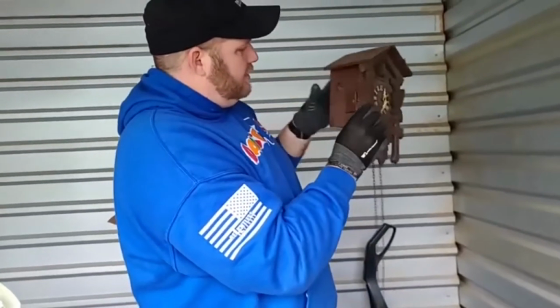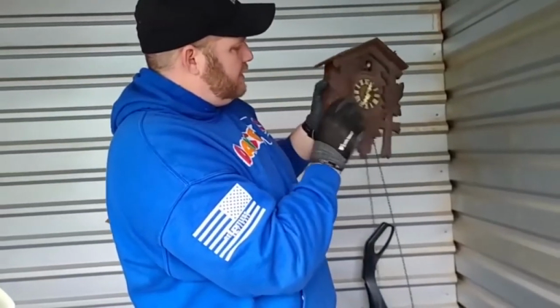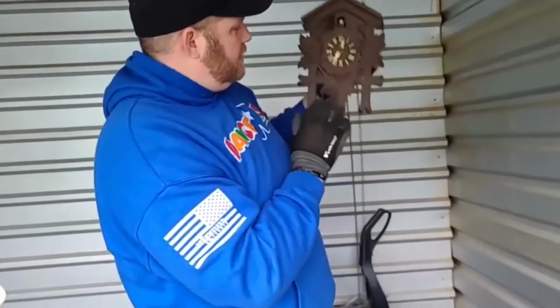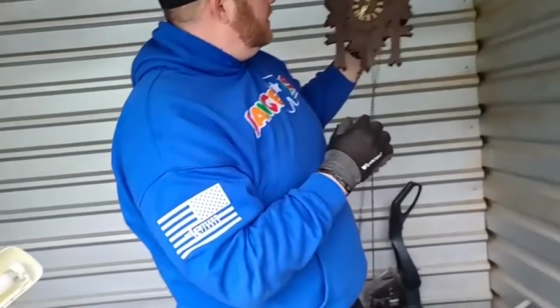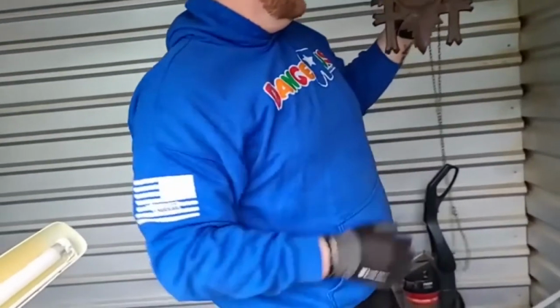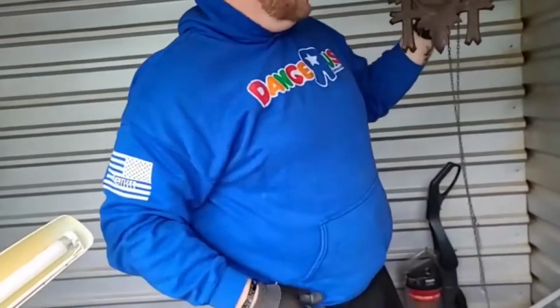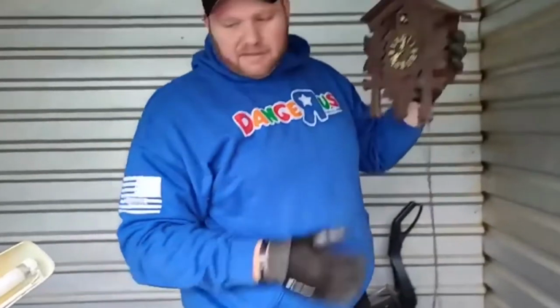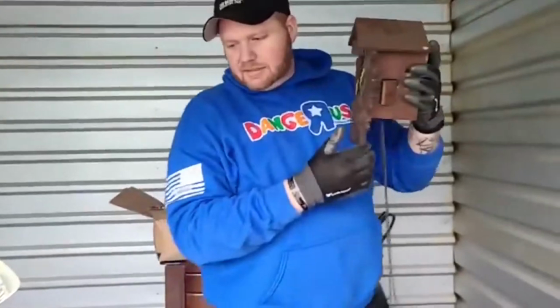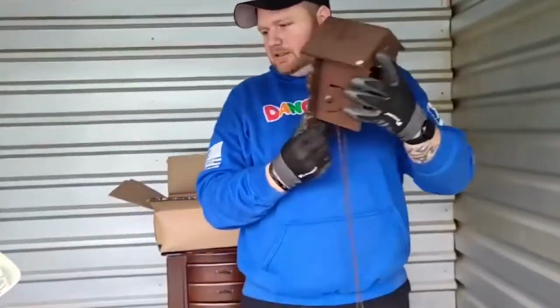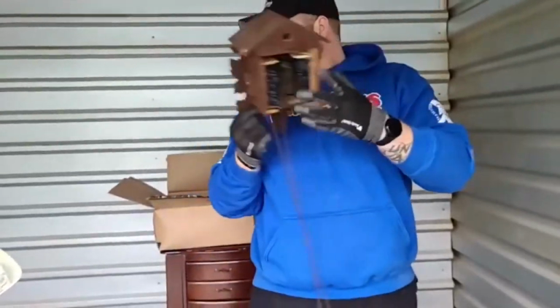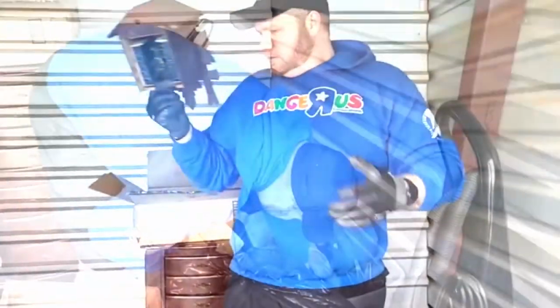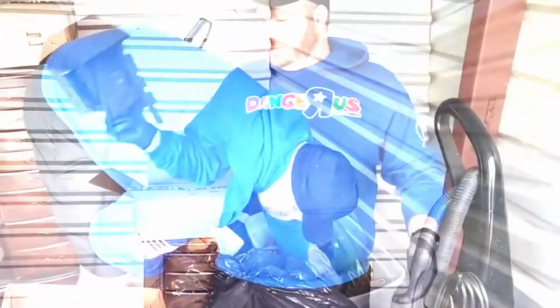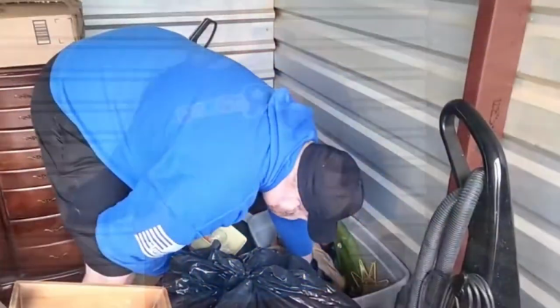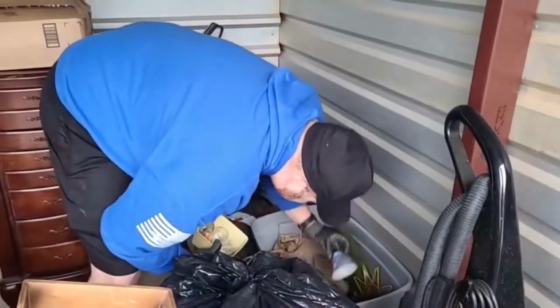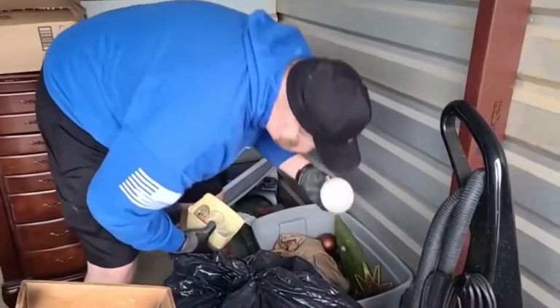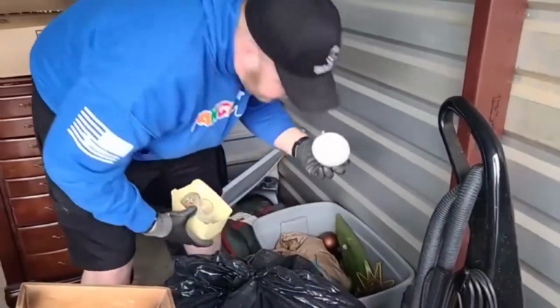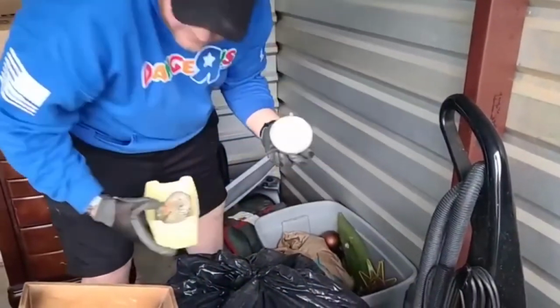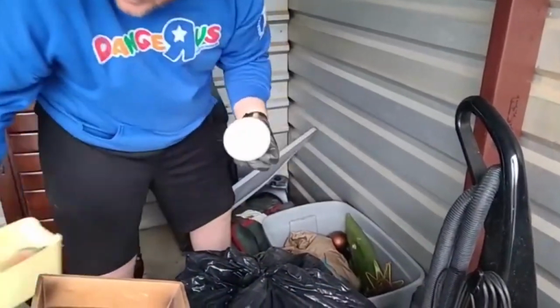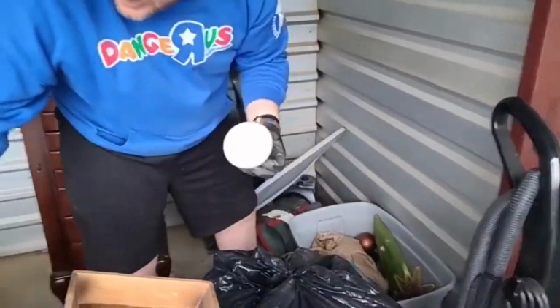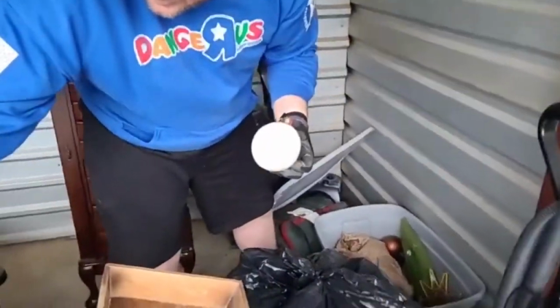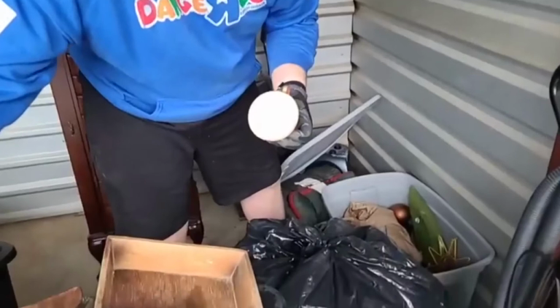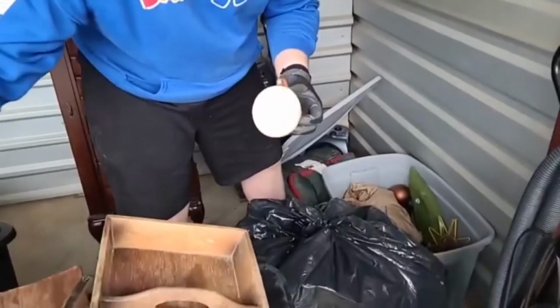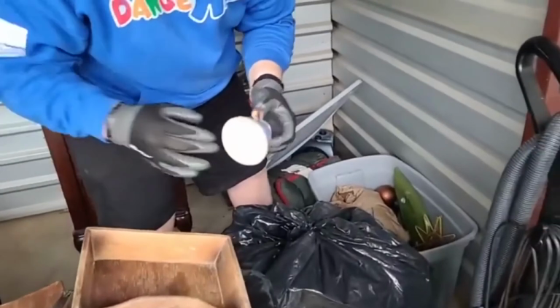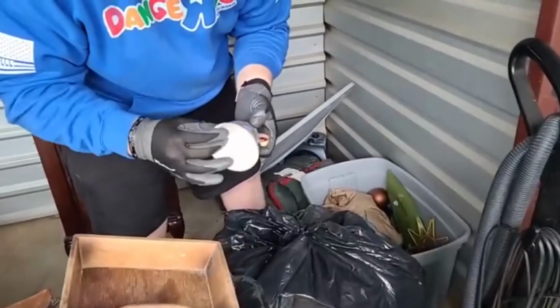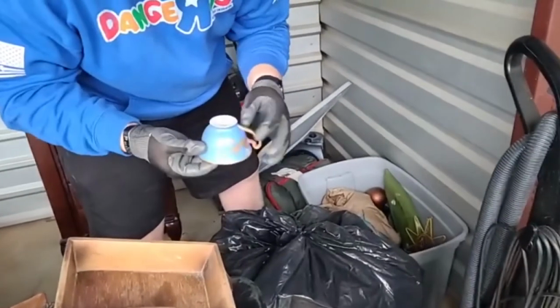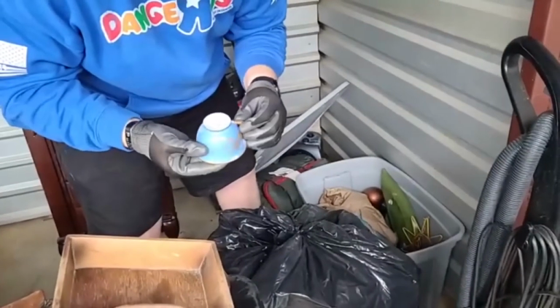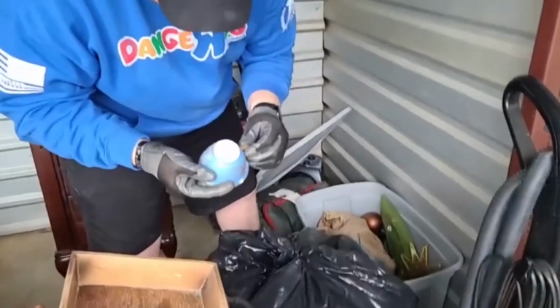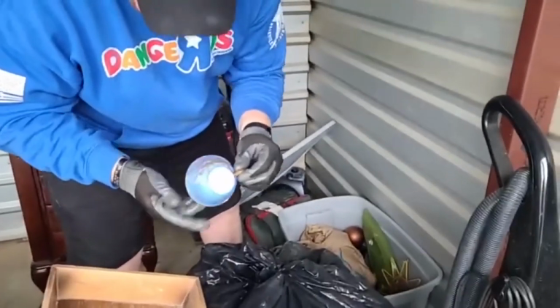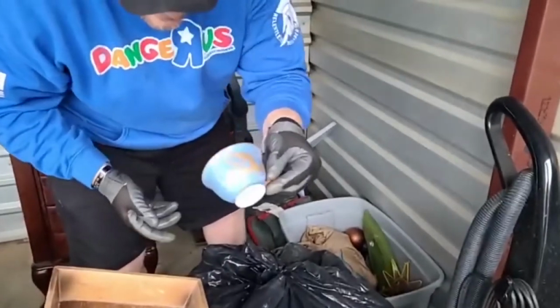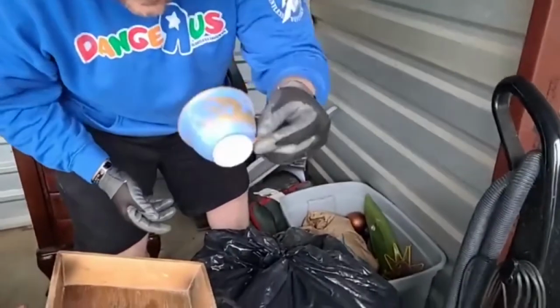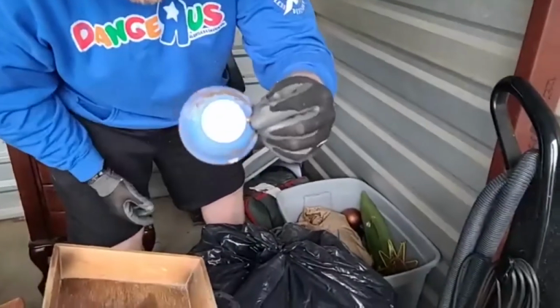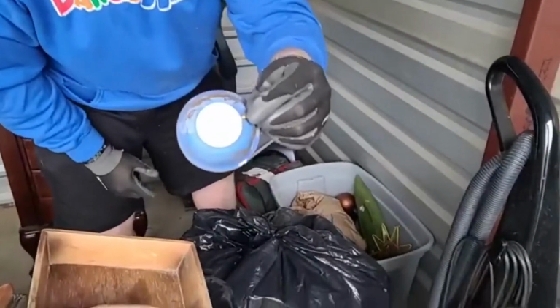That's nice. I think this is definitely a whole set of these - like straight up china. Yeah.